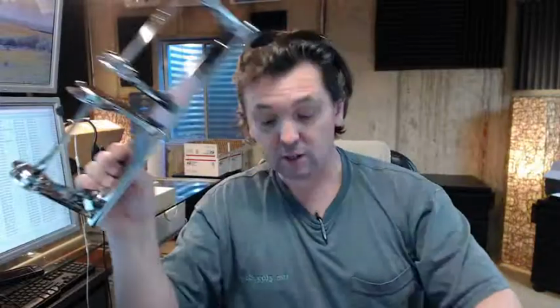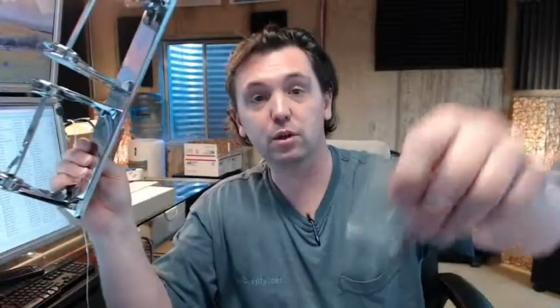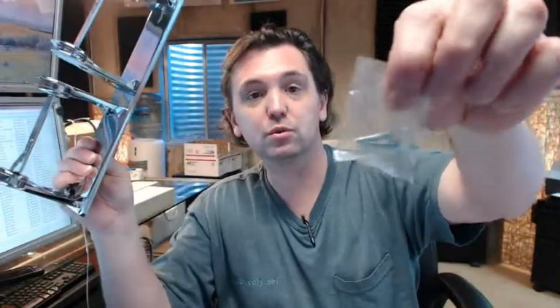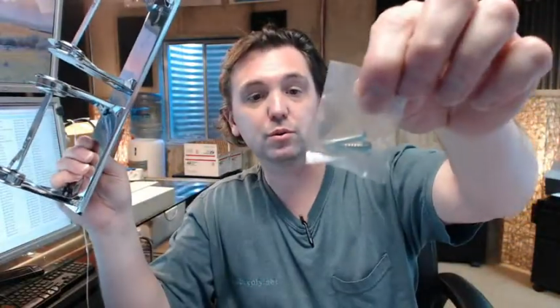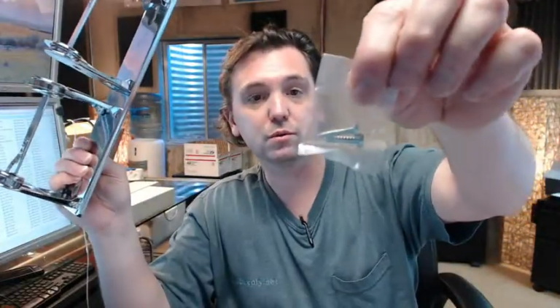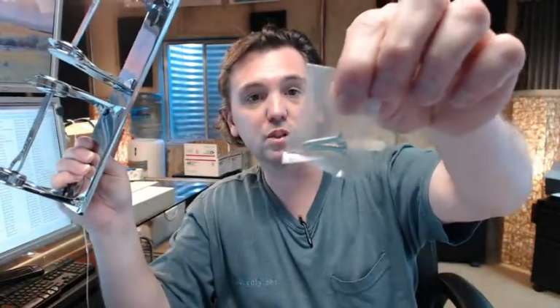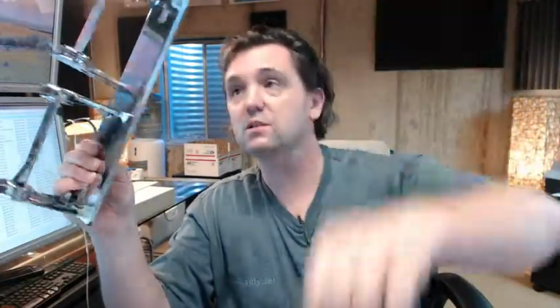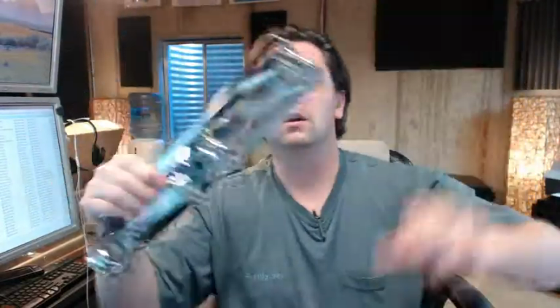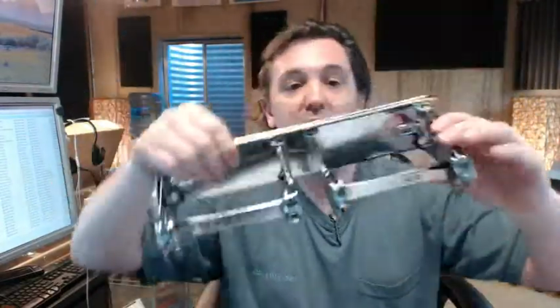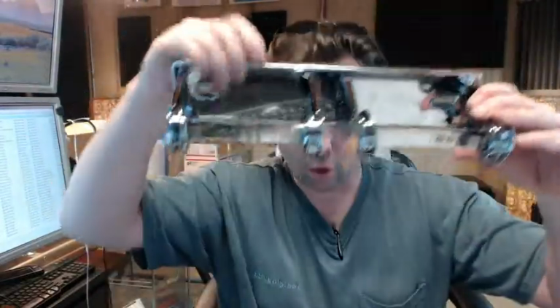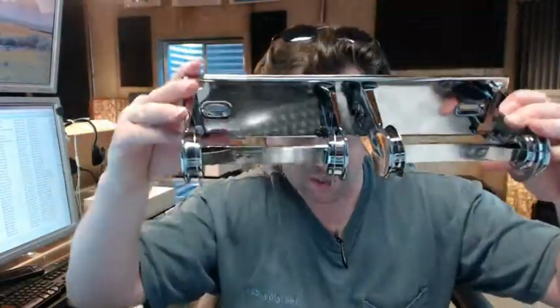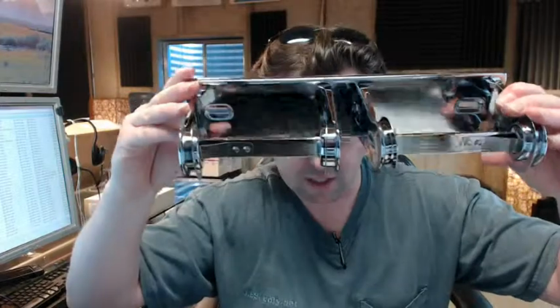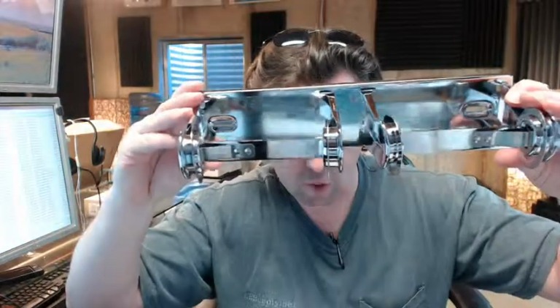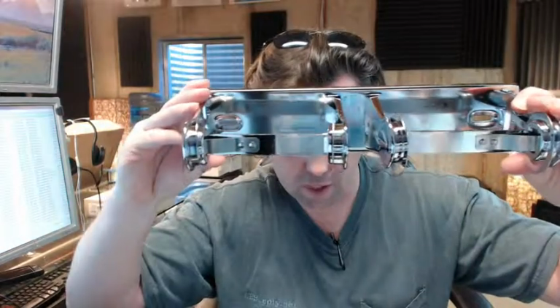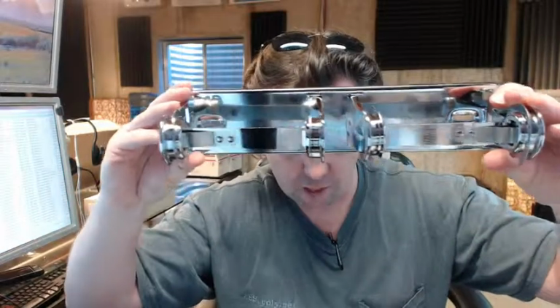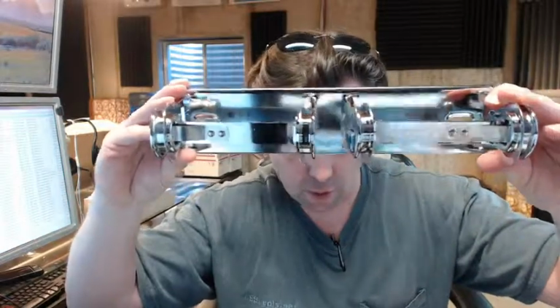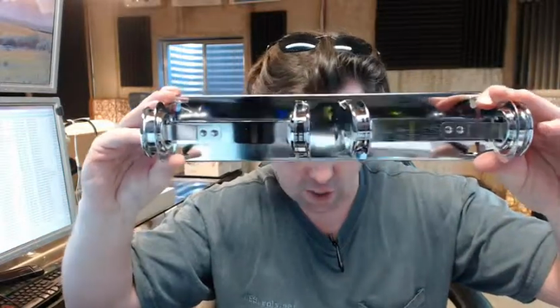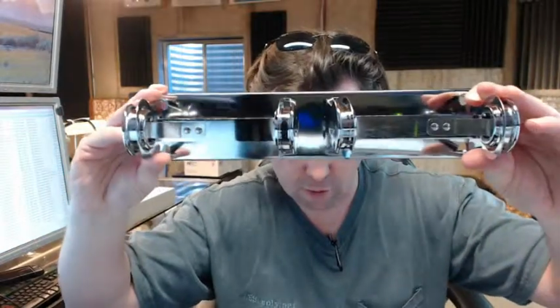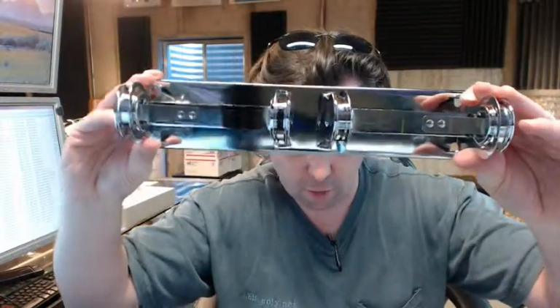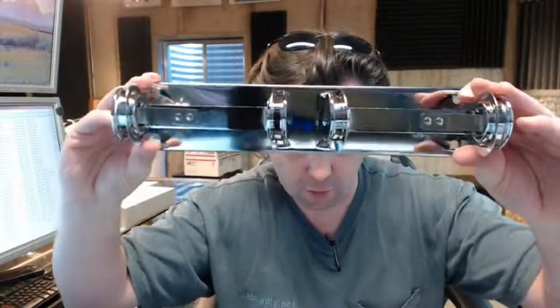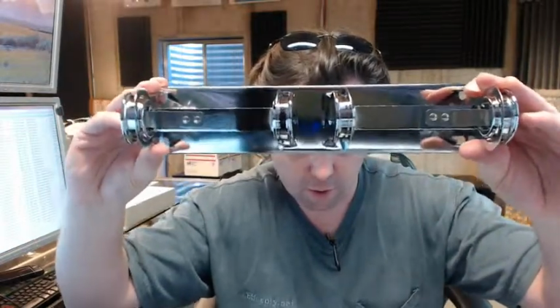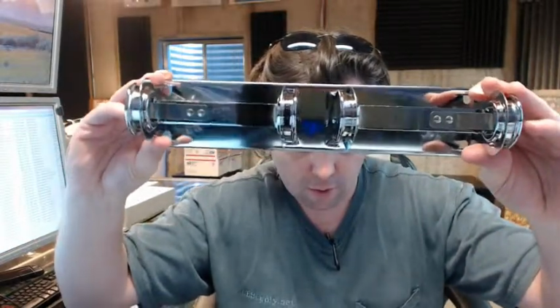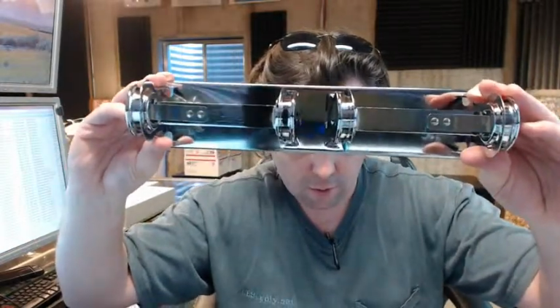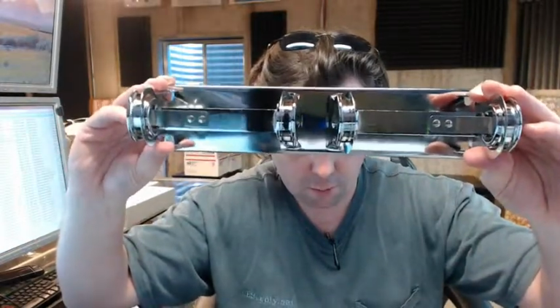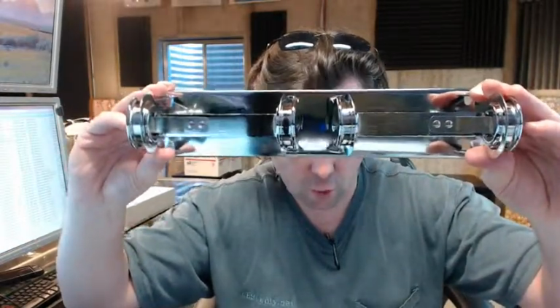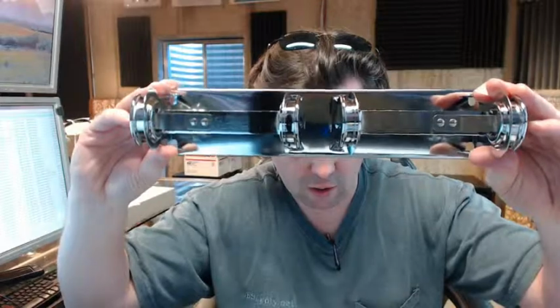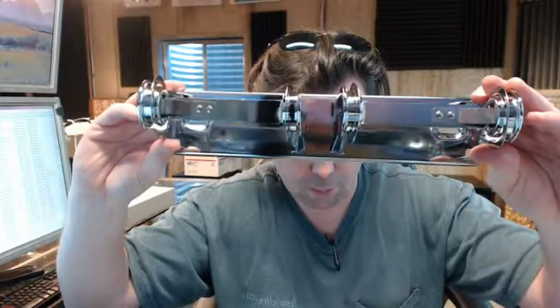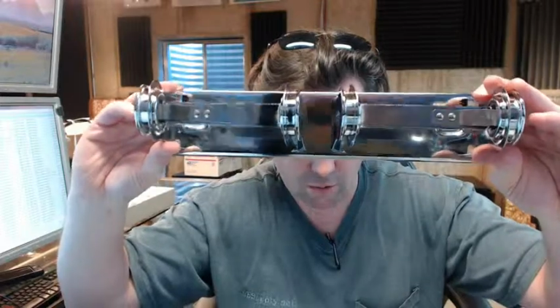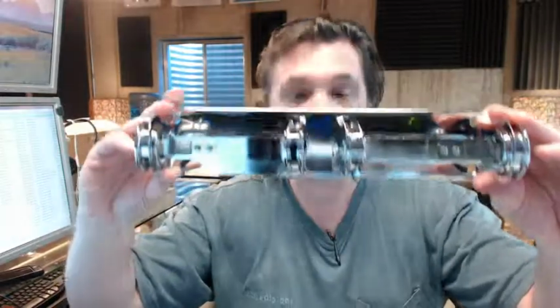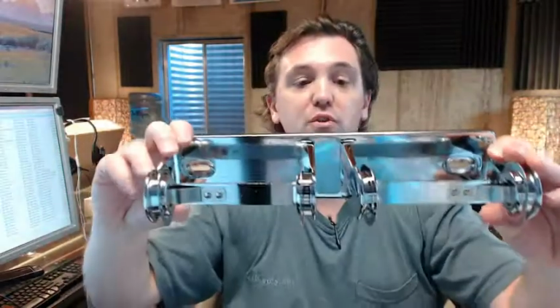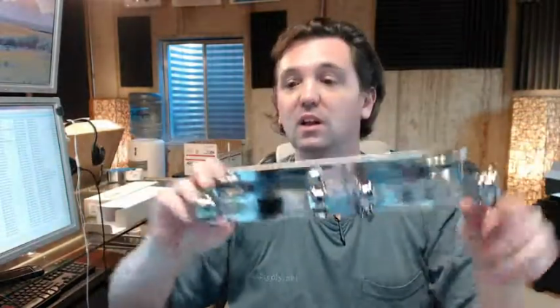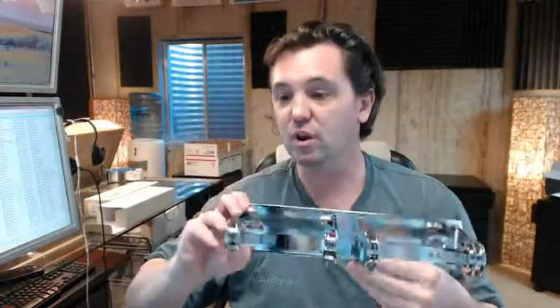It does include two screws, which is nice. There are slotted holes in the back to give you a little bit of lateral adjustment, although you're going to want to put a short torpedo level on this to make sure you get it leveled off.